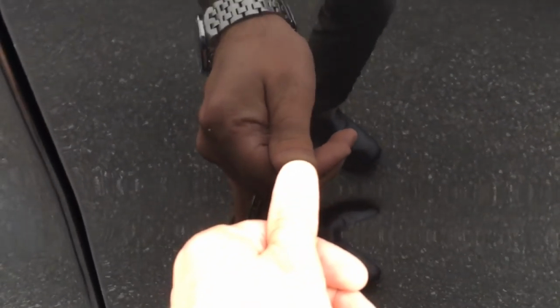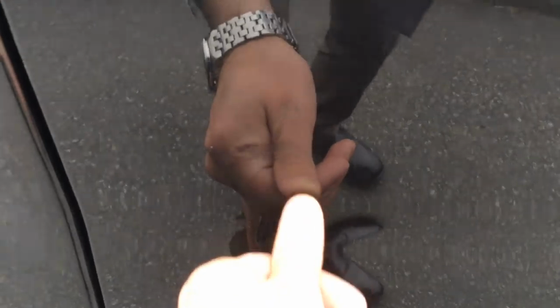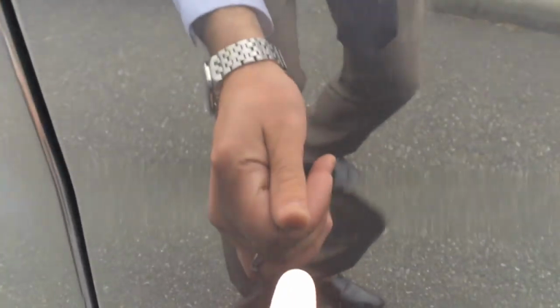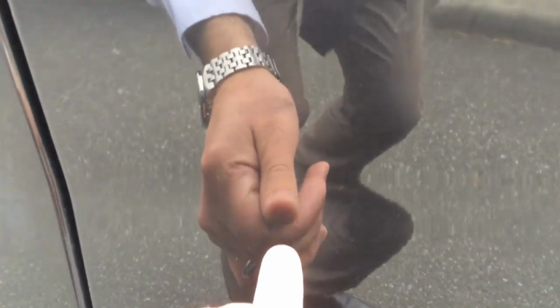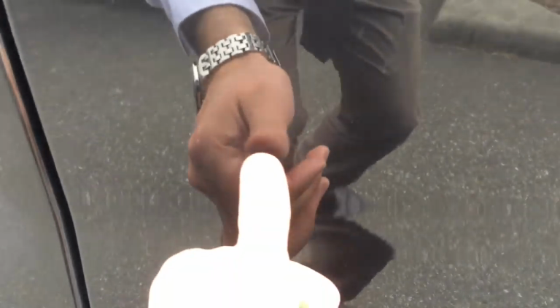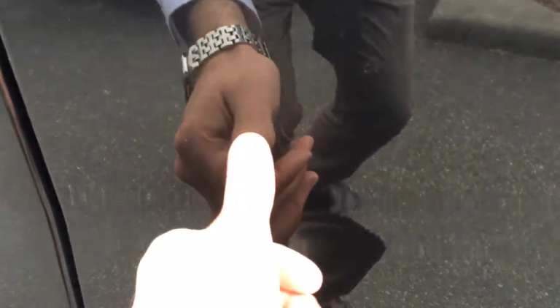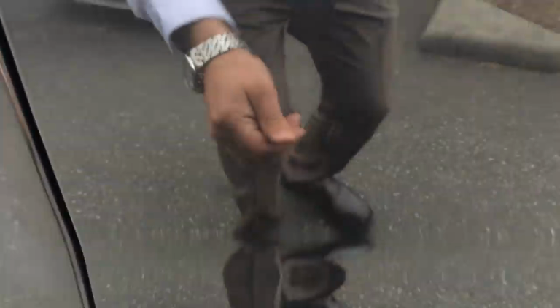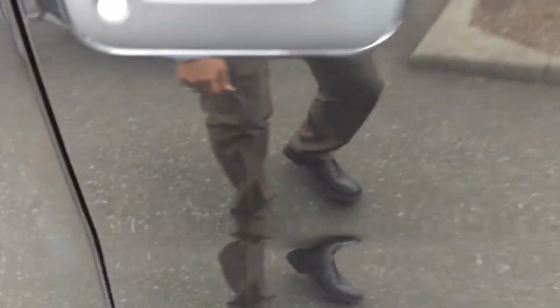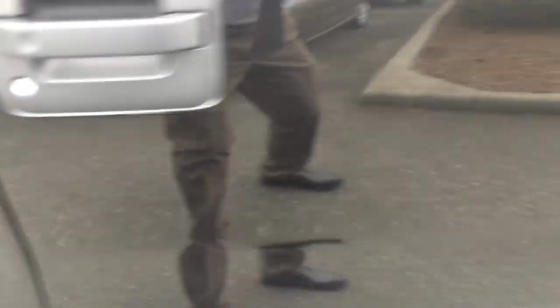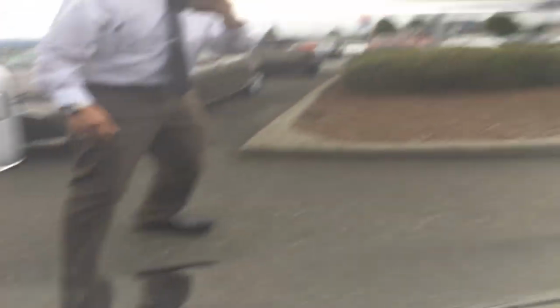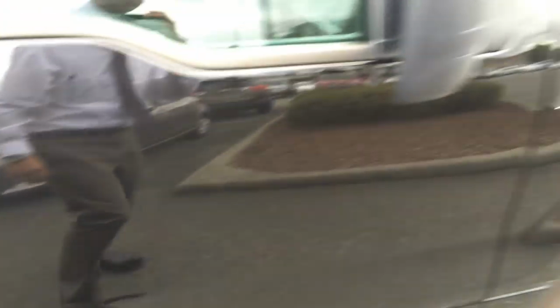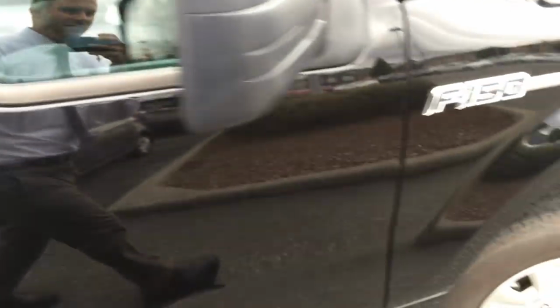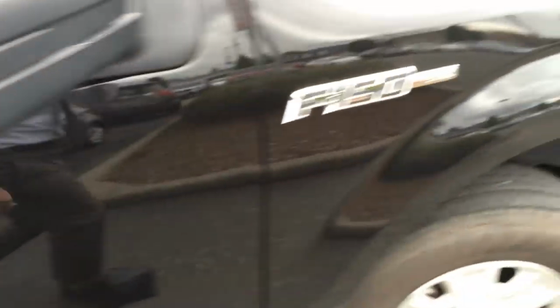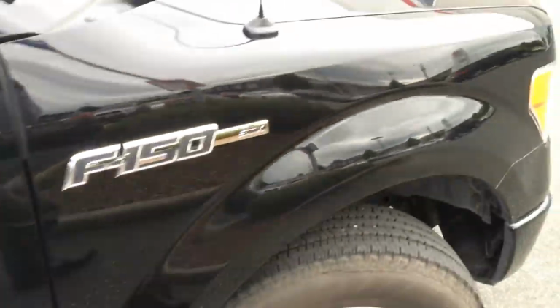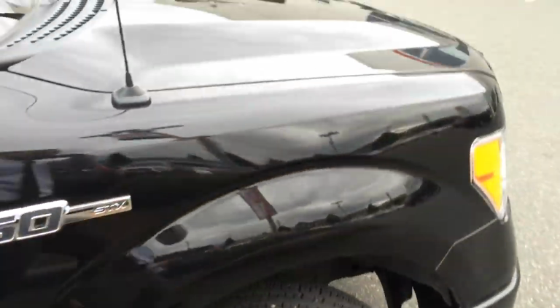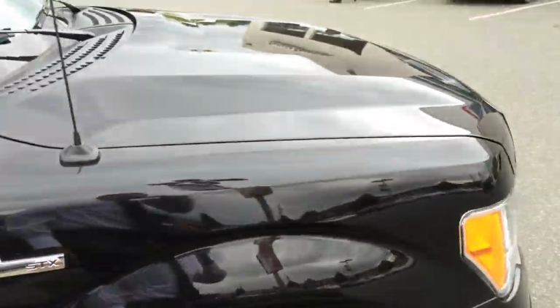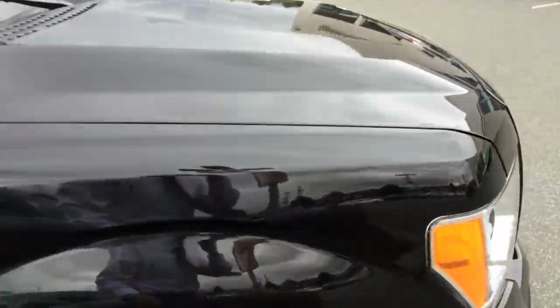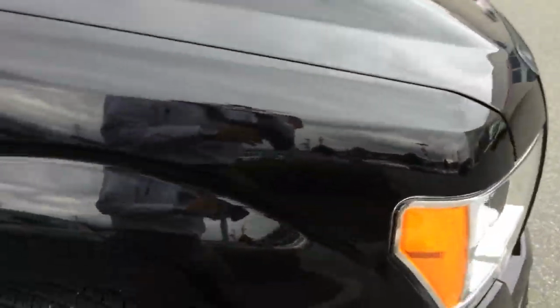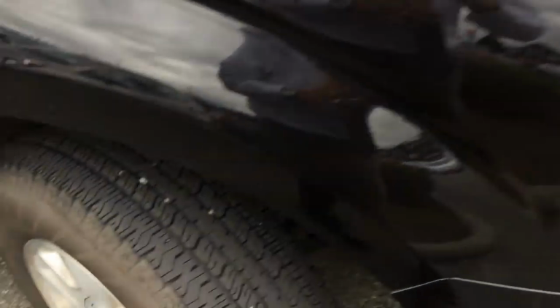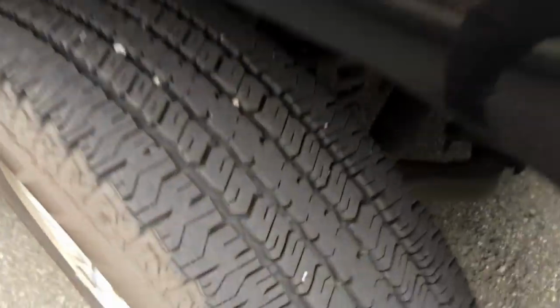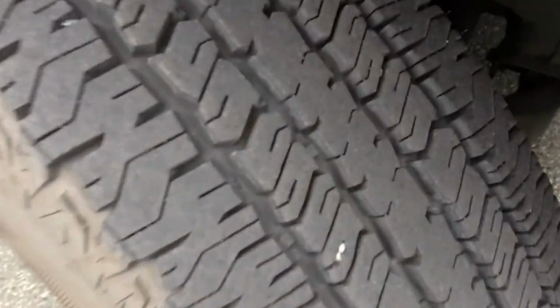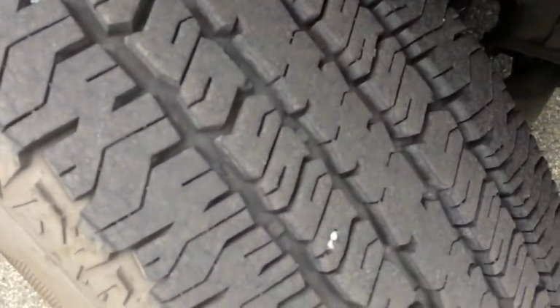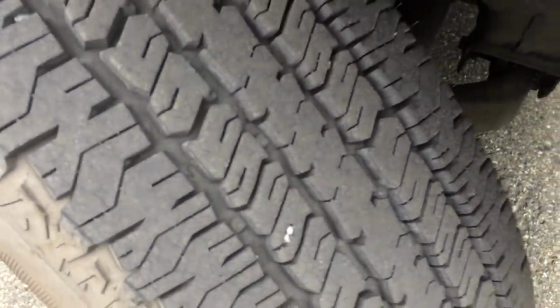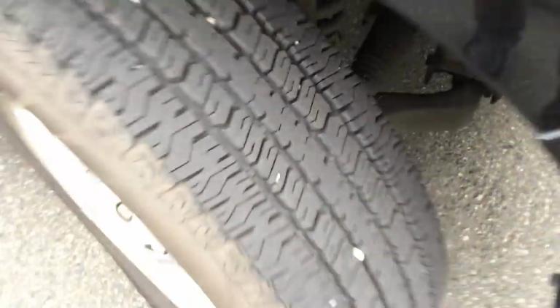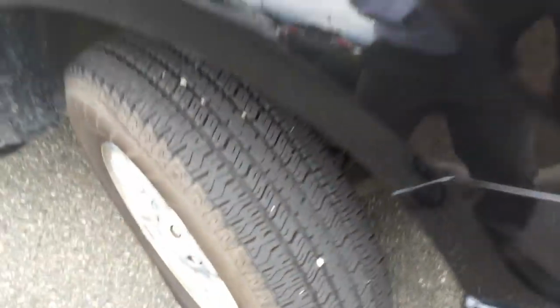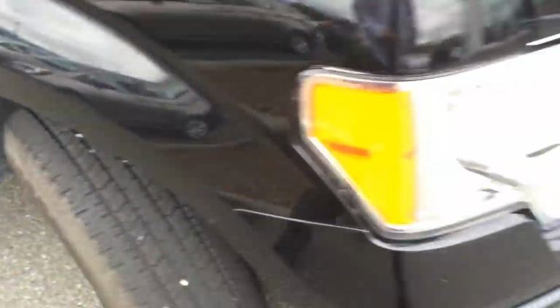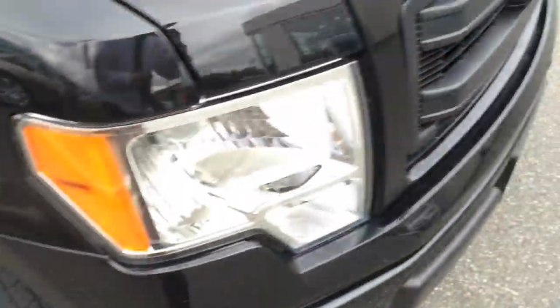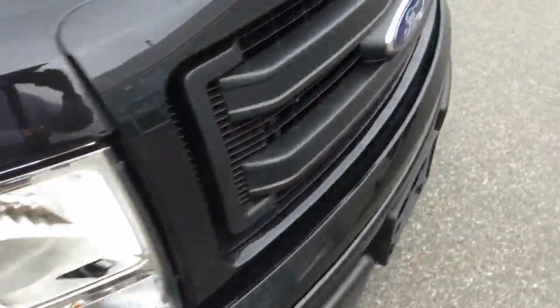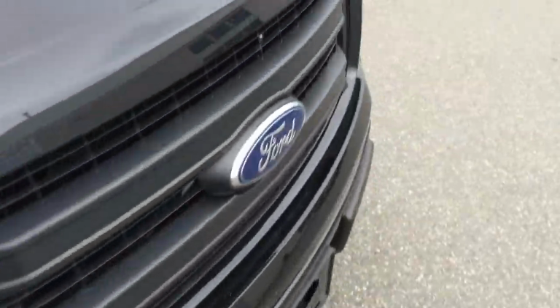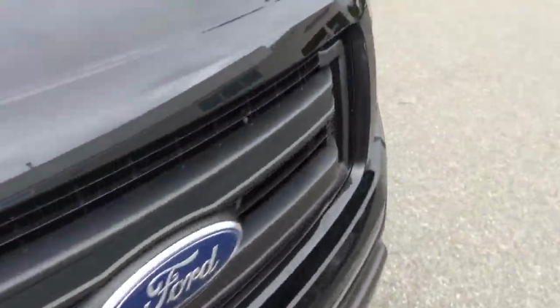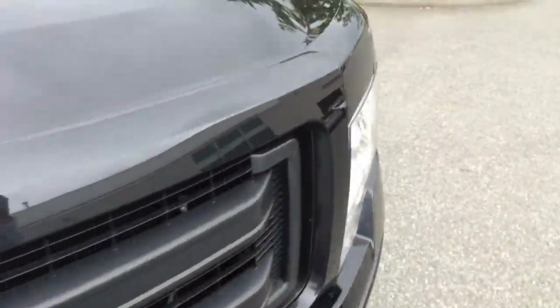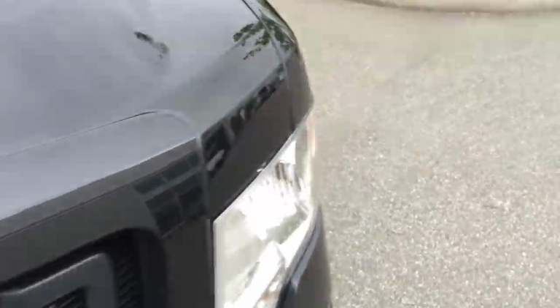We have a chip on the door that's been touched up — I don't even know if it shows up. Other than that, there's not a lot to point out in terms of blemish. Tires are like new, obviously because the truck has very, very little mileage on it.